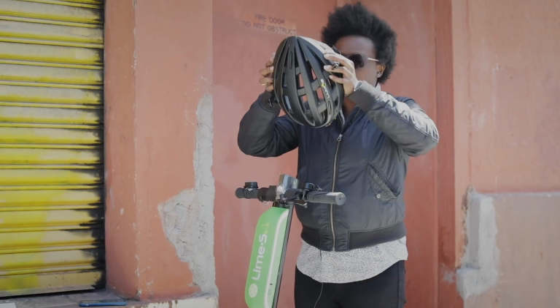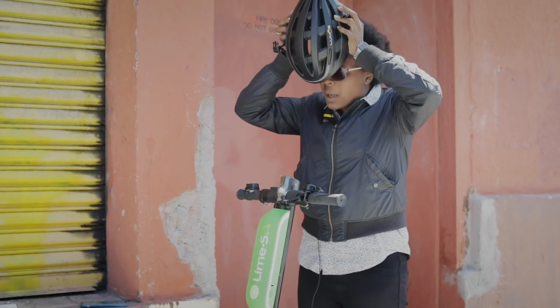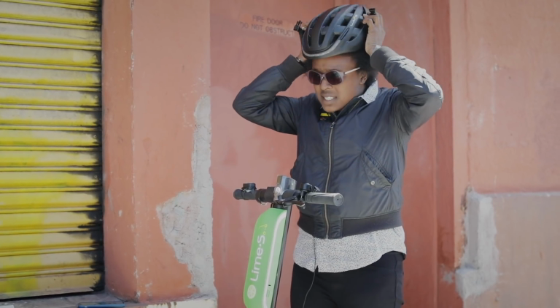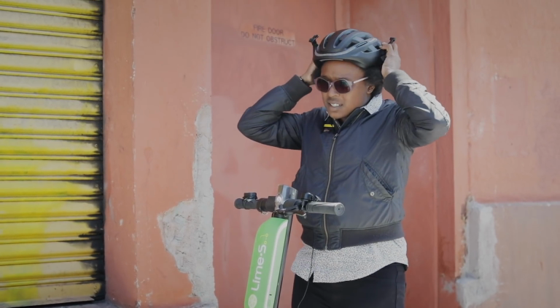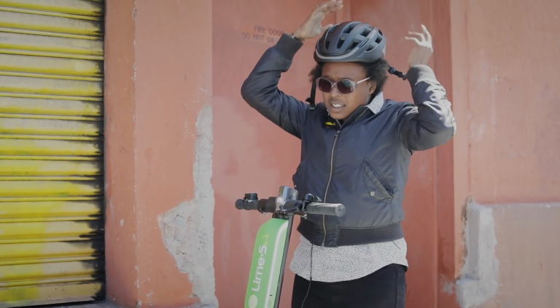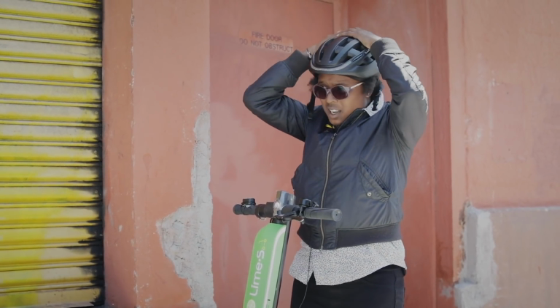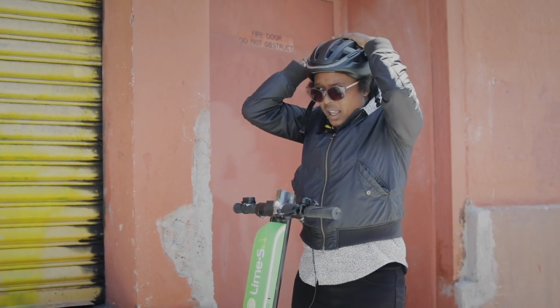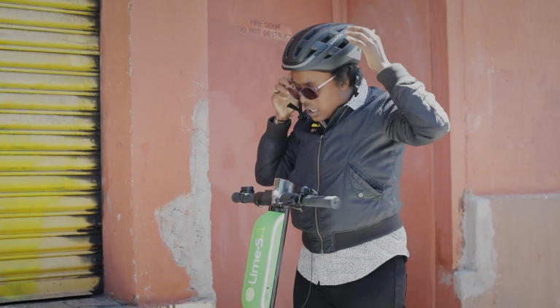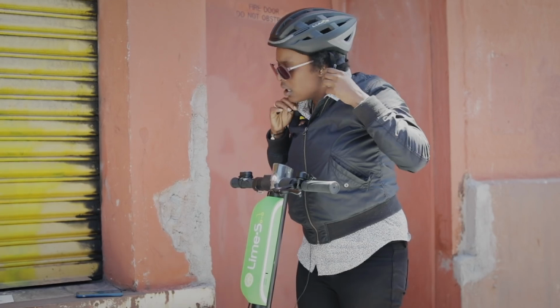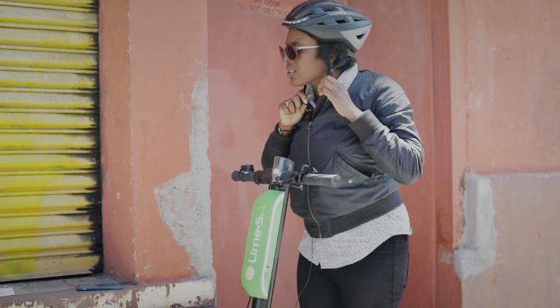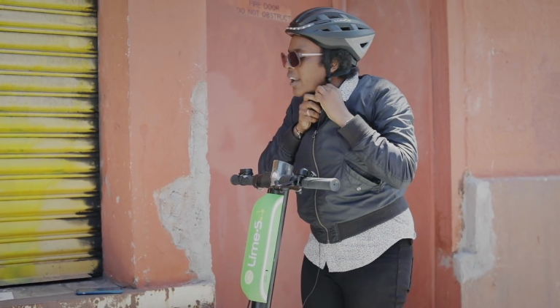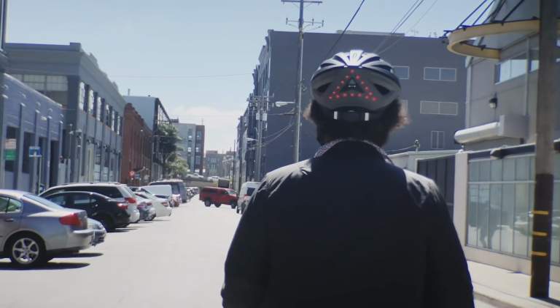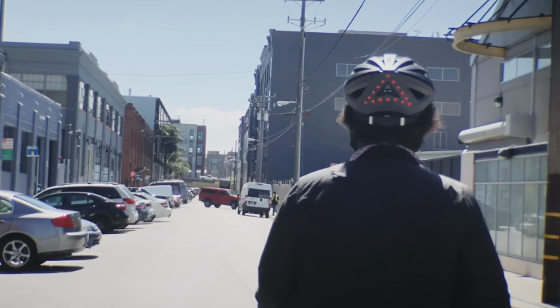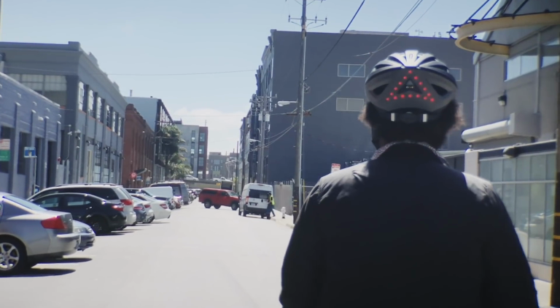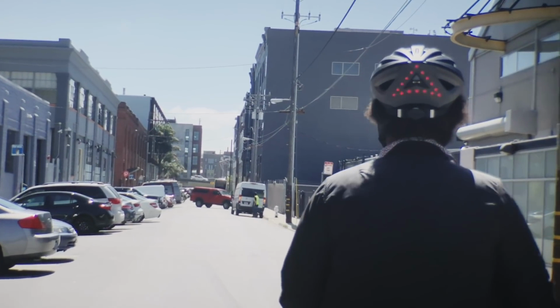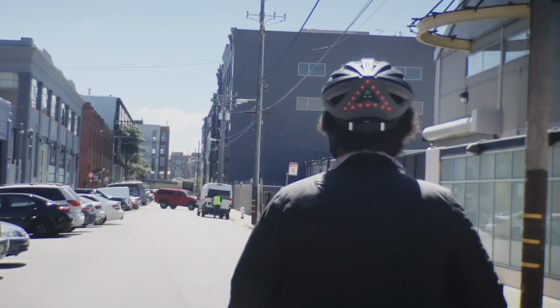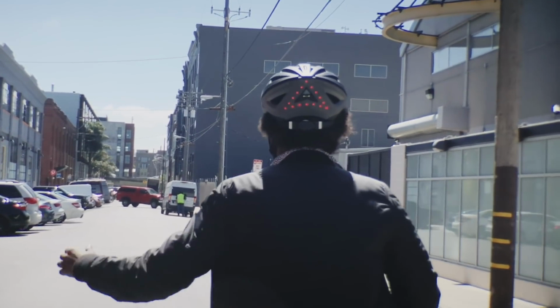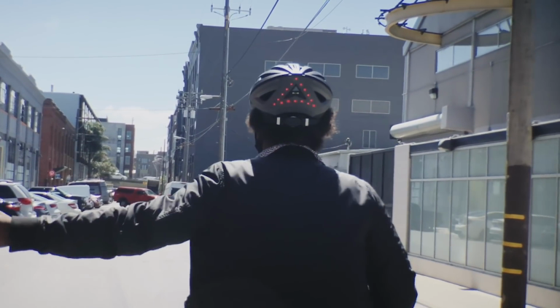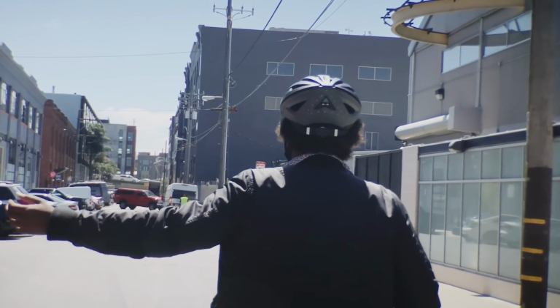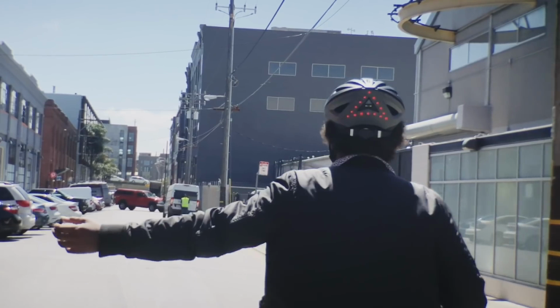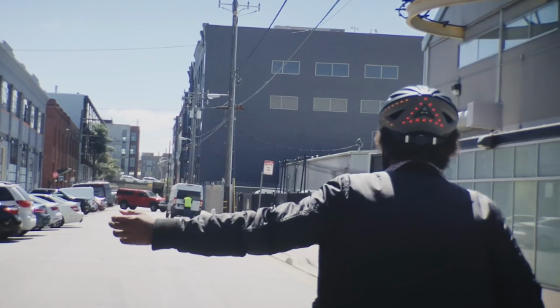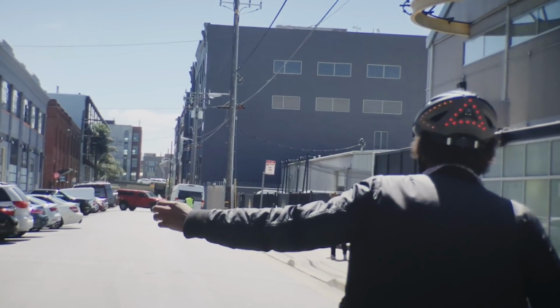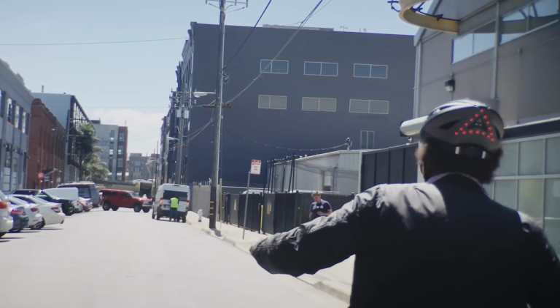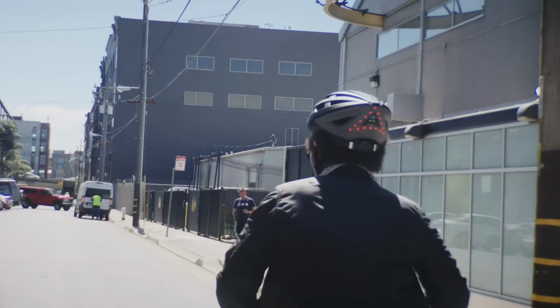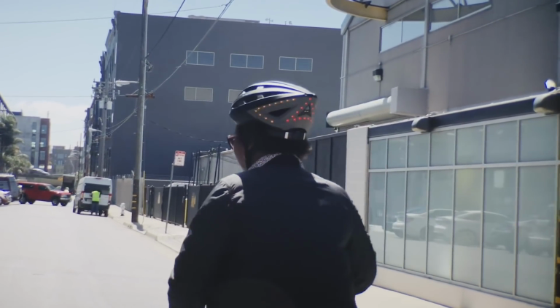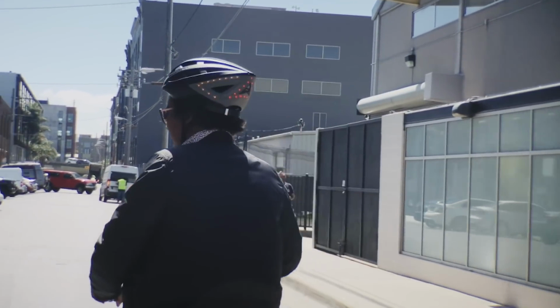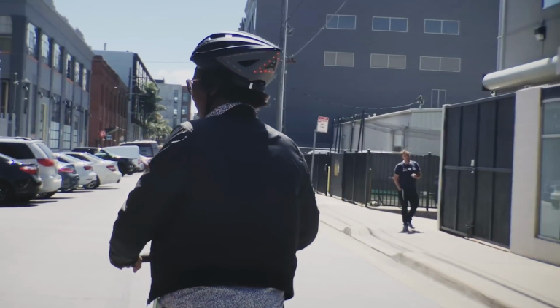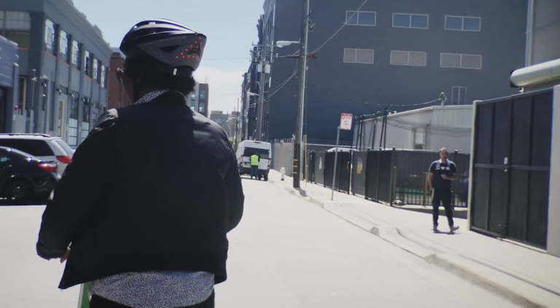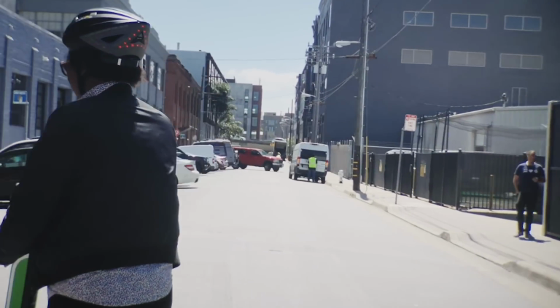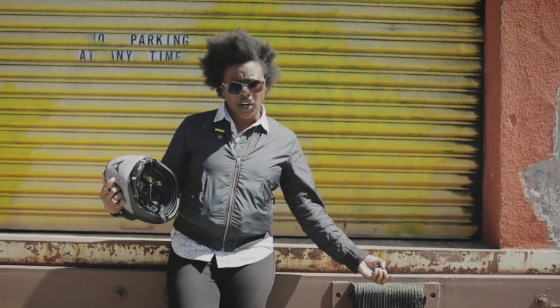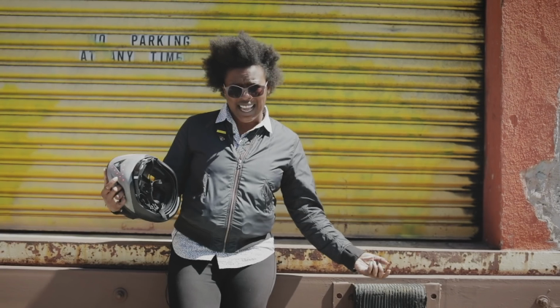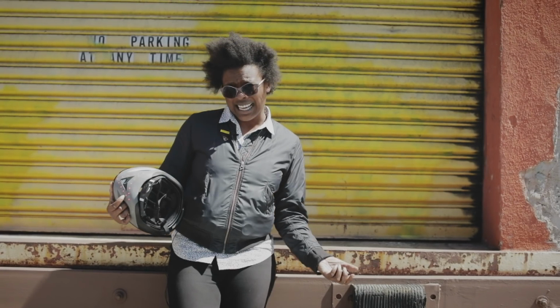Alright, I'm gonna pop this dorky little thing on real quick, make sure I'm ready to go. It works at times.